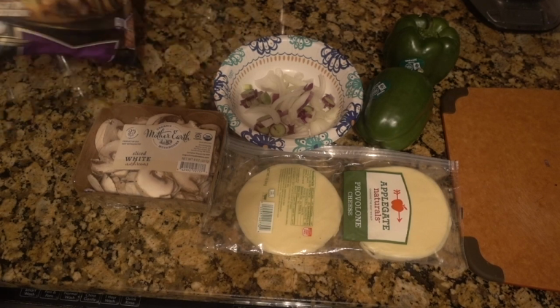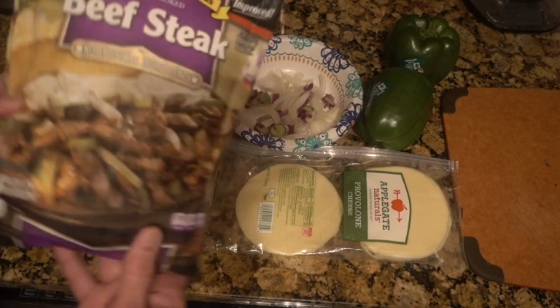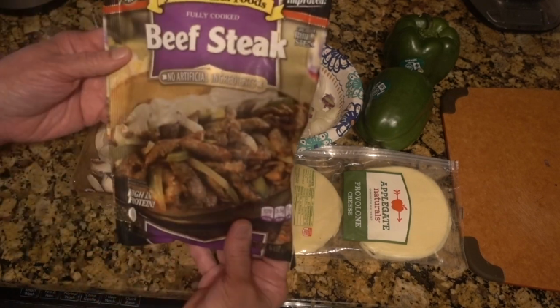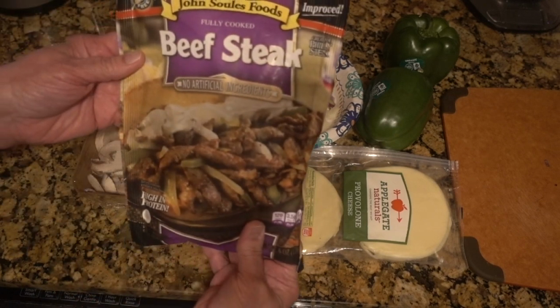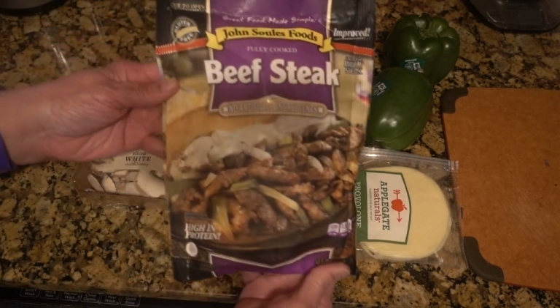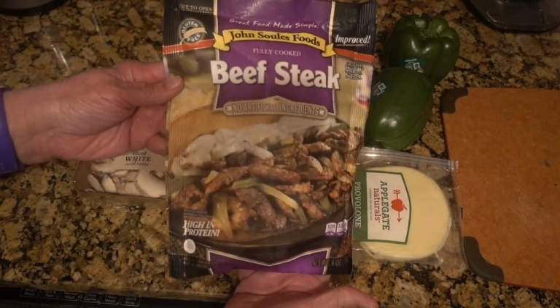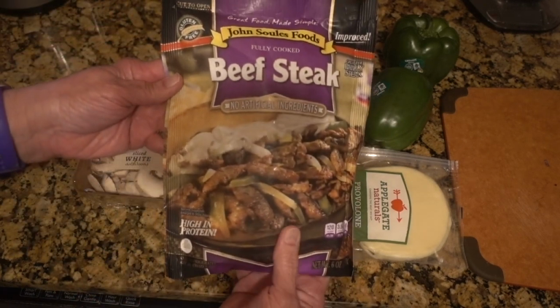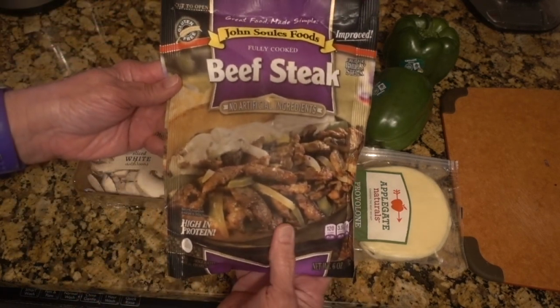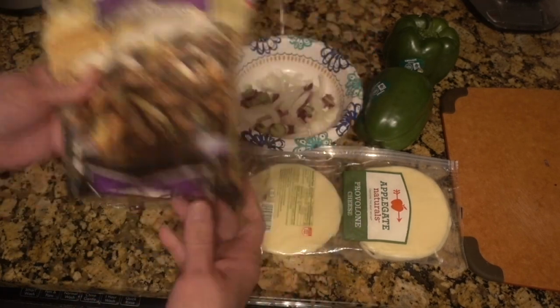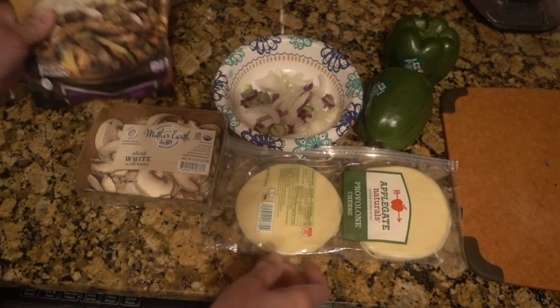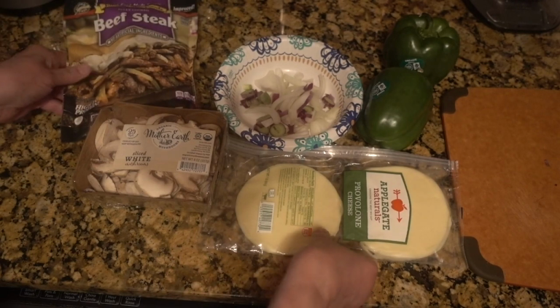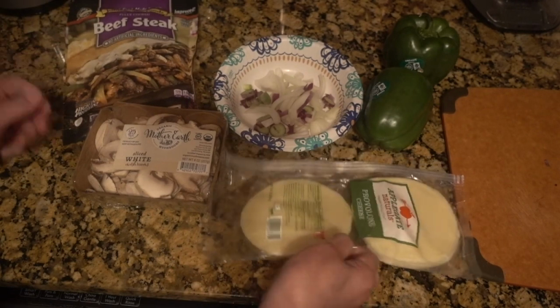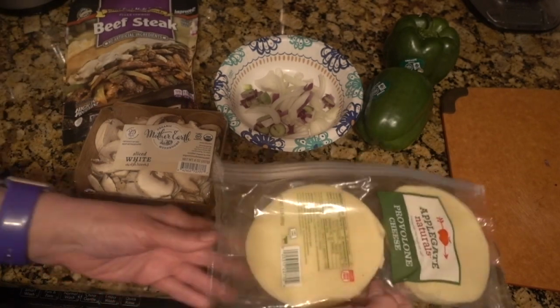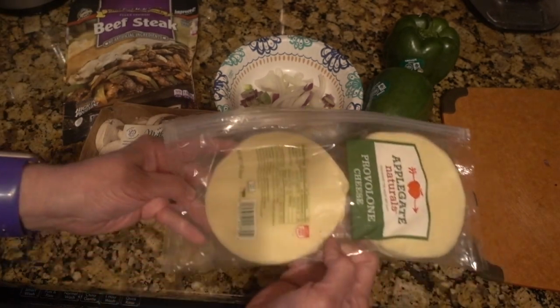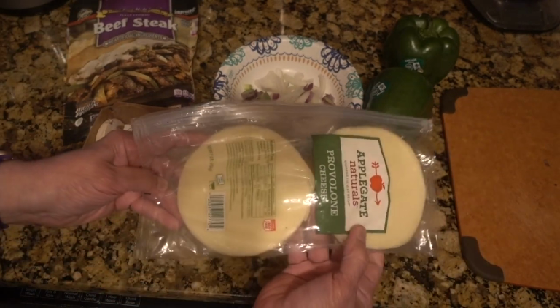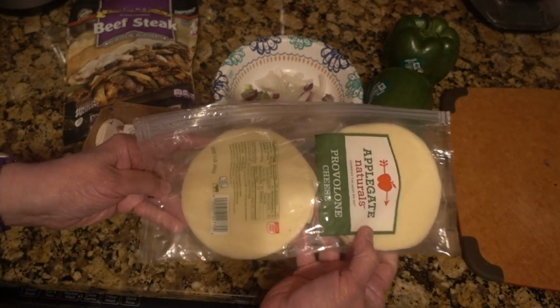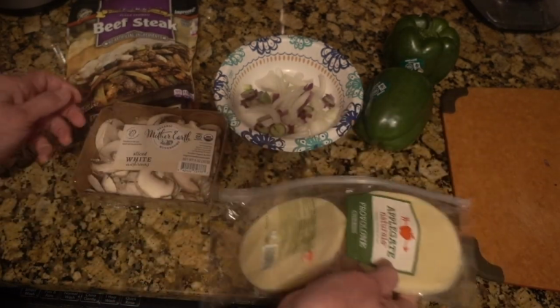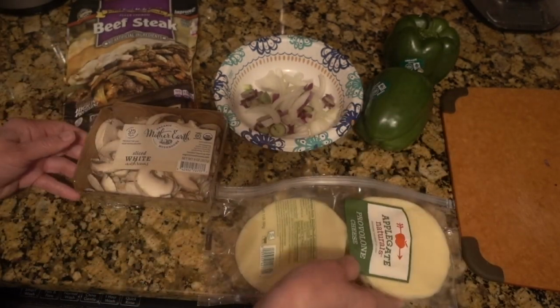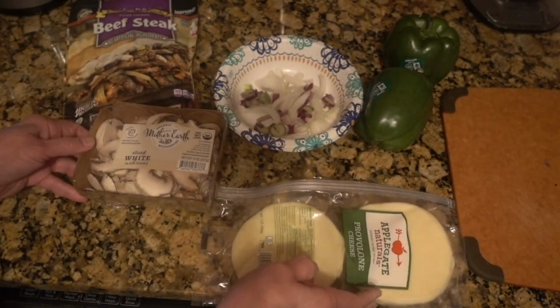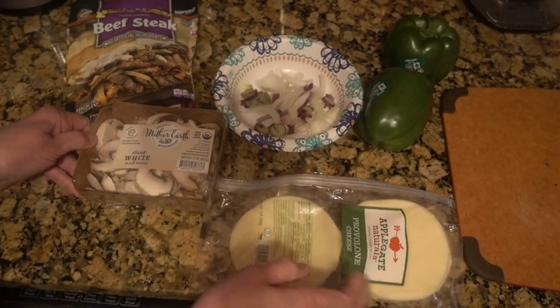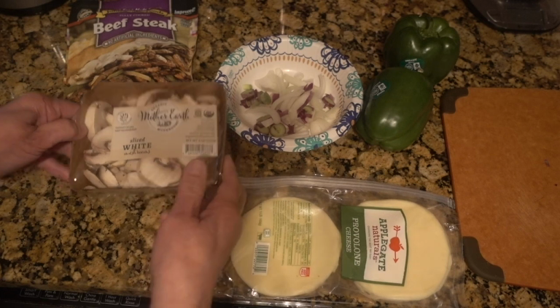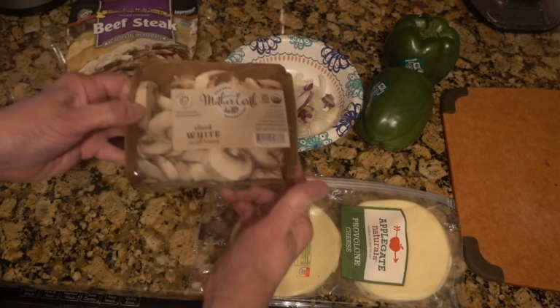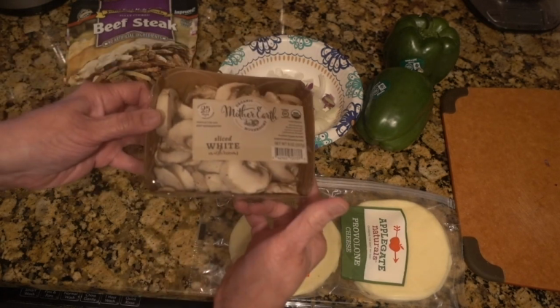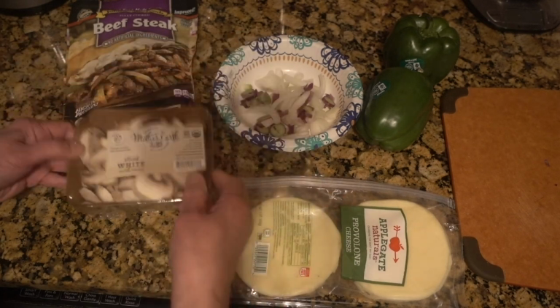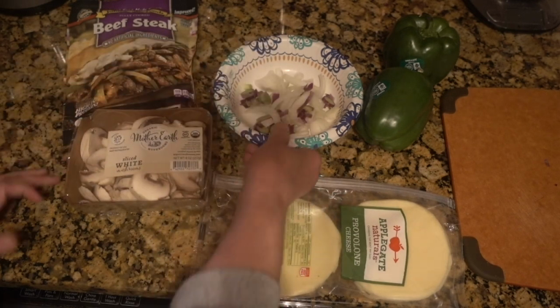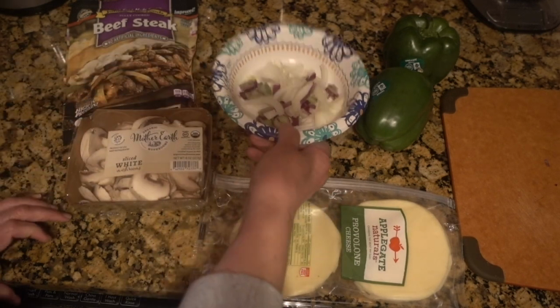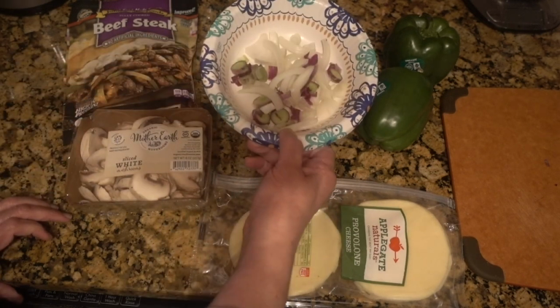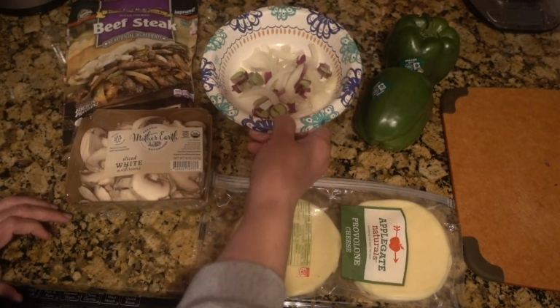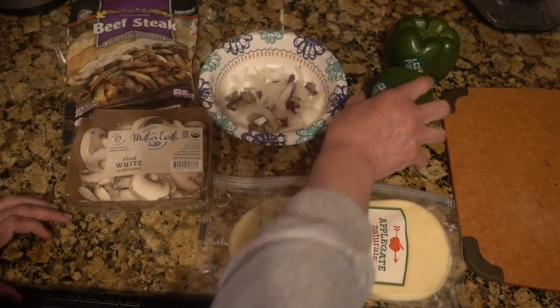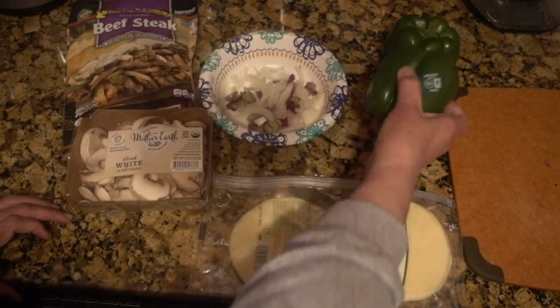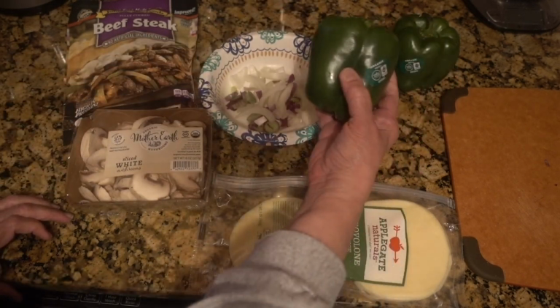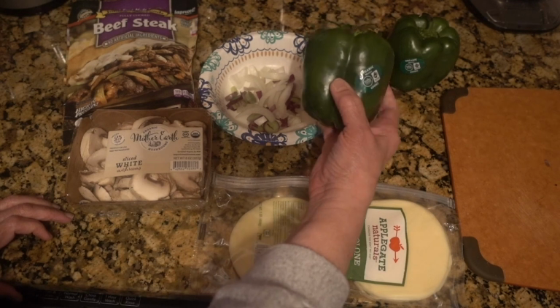I'm going to use the John Soles beefsteak and we got the provolone cheese. We're going to build it like we would a sub. I've got some mushrooms, I've cut up some onions, and then we got the green pepper.